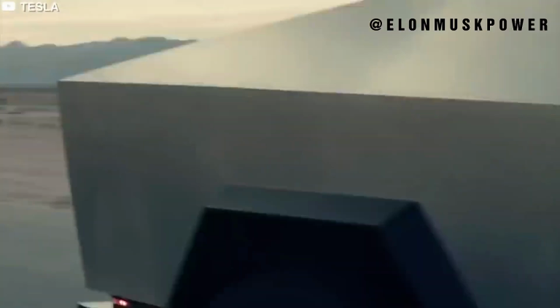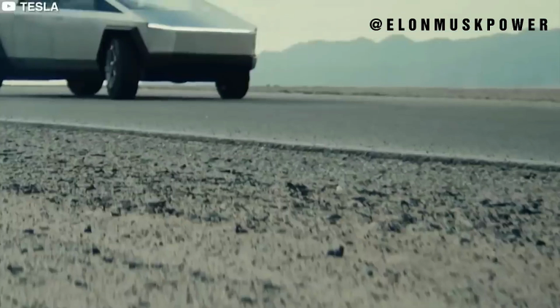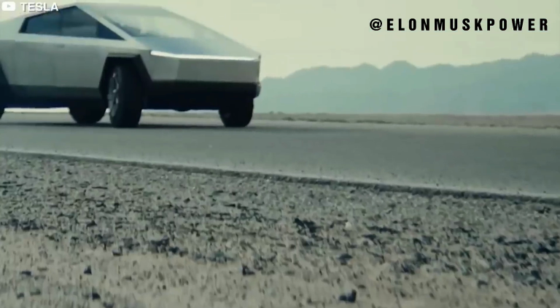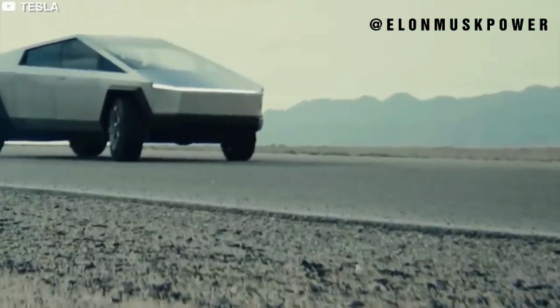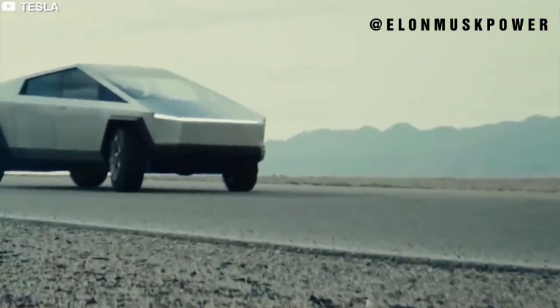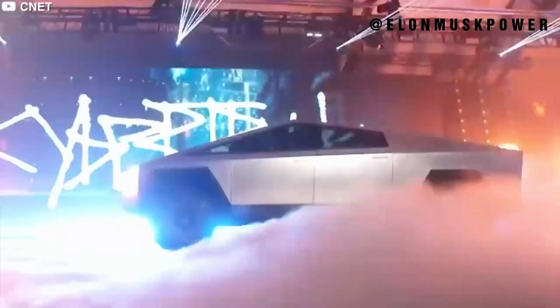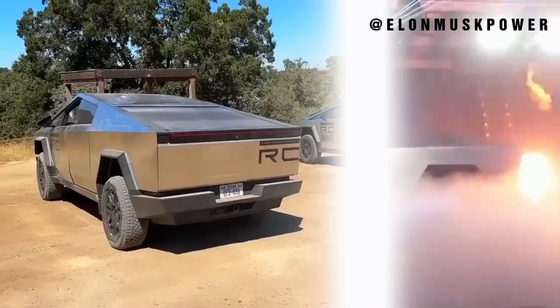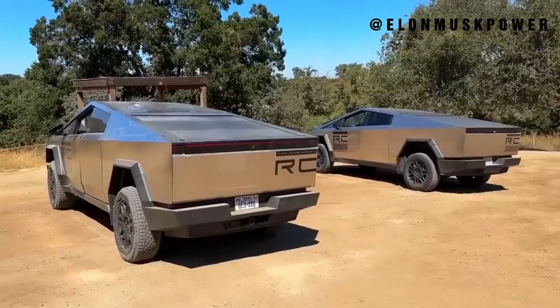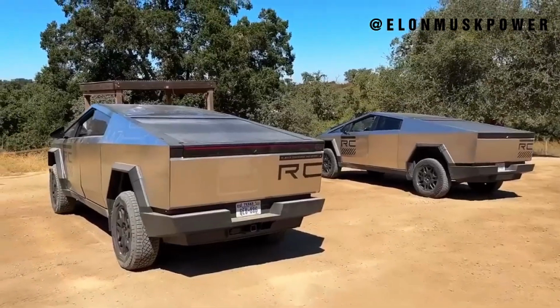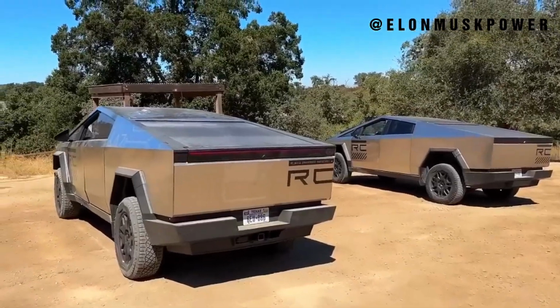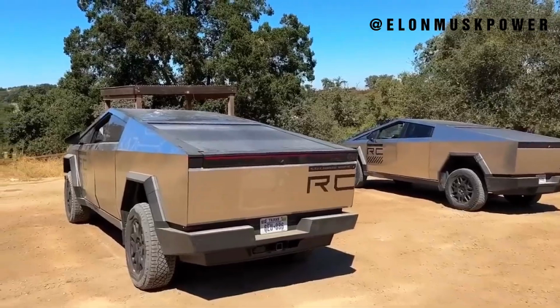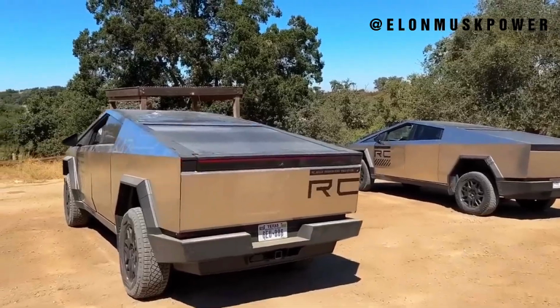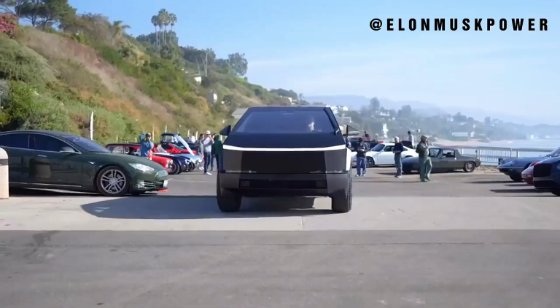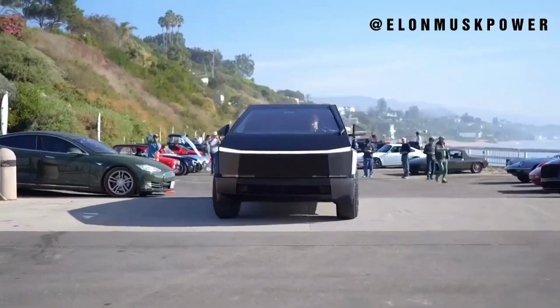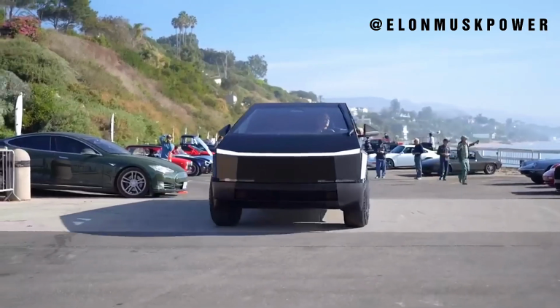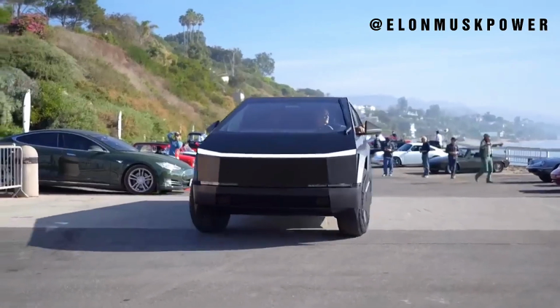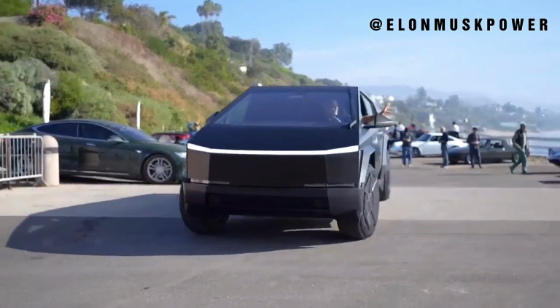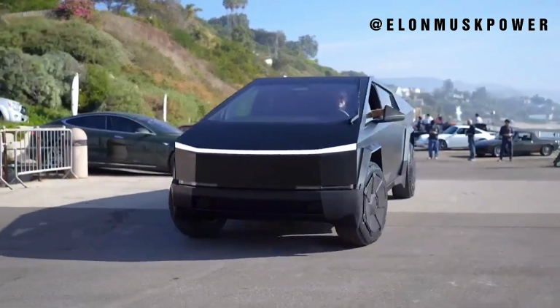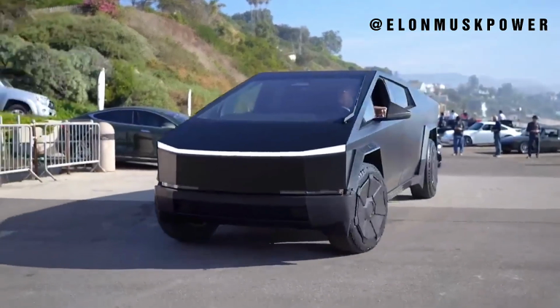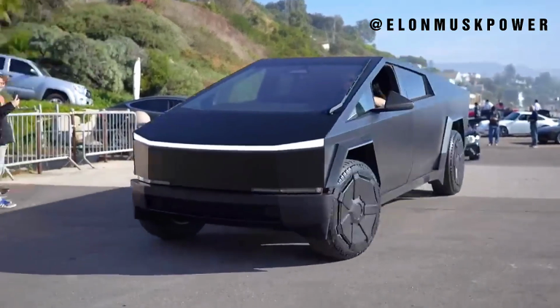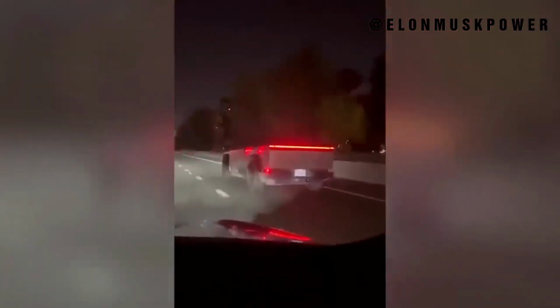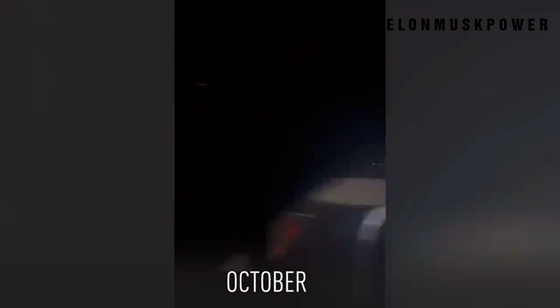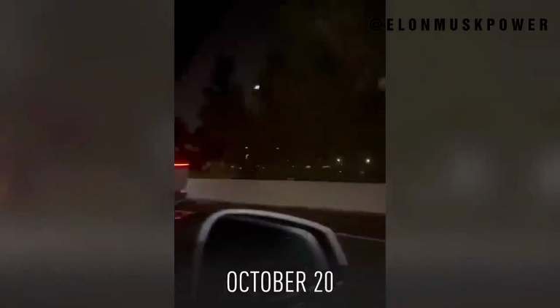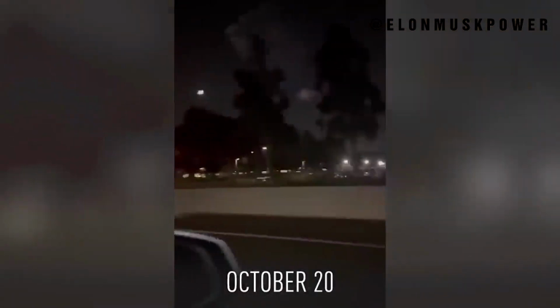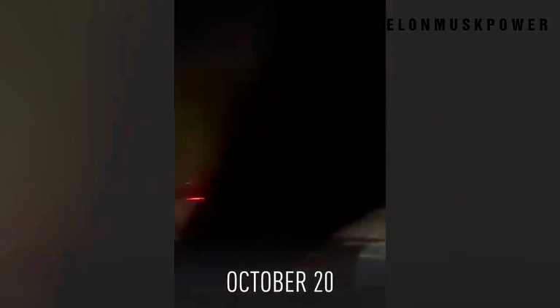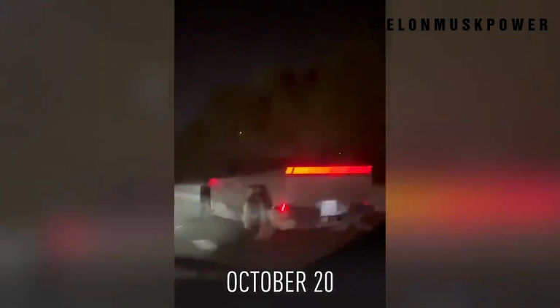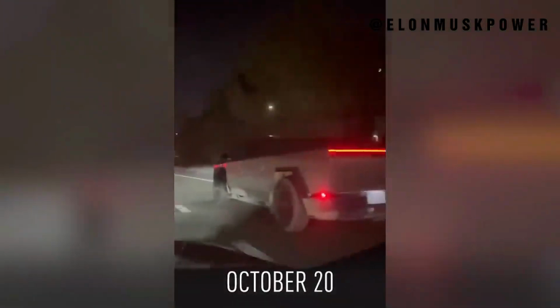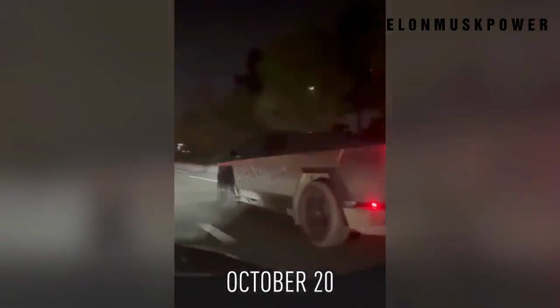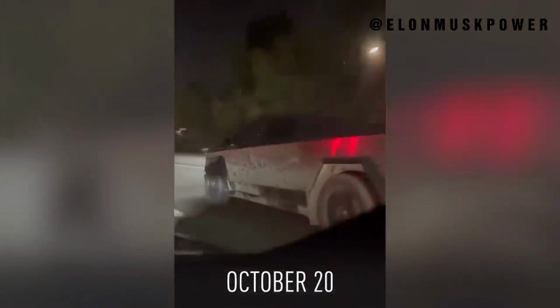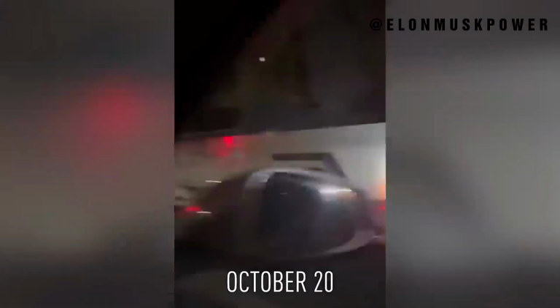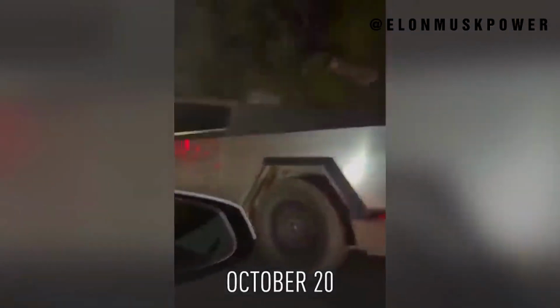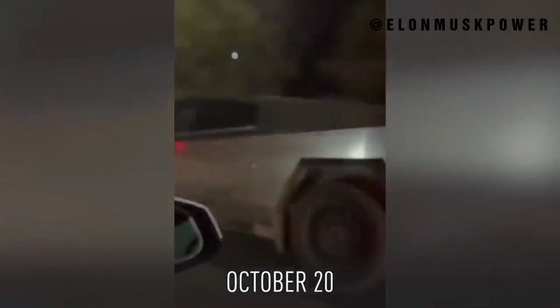Under the hood, the Cybertruck is a beast. We'll explore its blistering acceleration — a hallmark of Tesla's electric powertrains — as the towing capacity and range redefine what an electric vehicle can achieve, promising both power and efficiency.